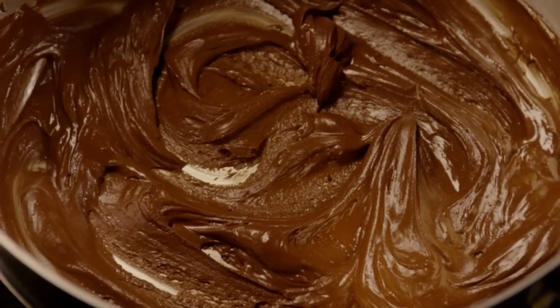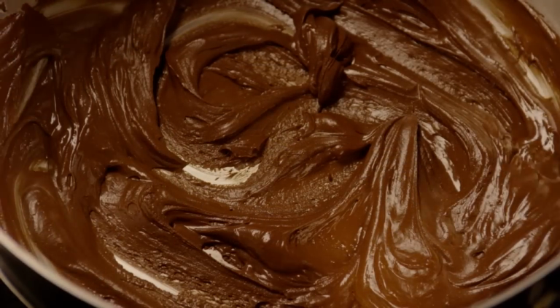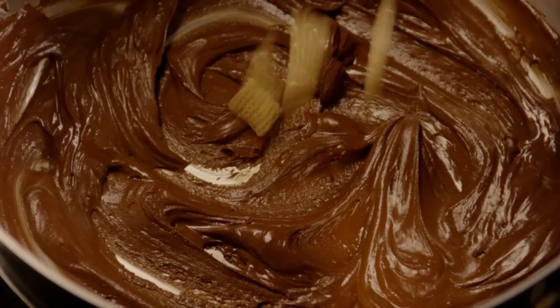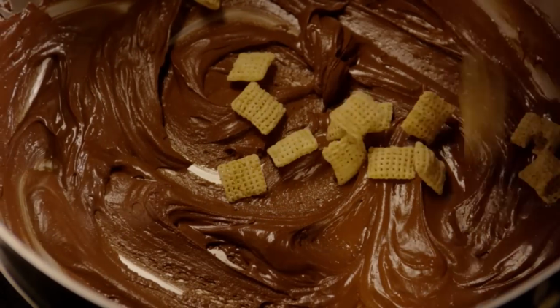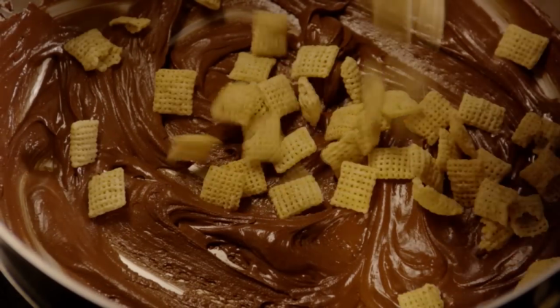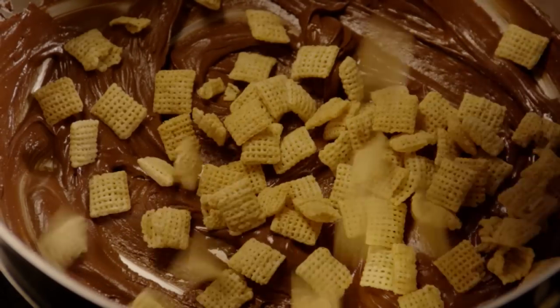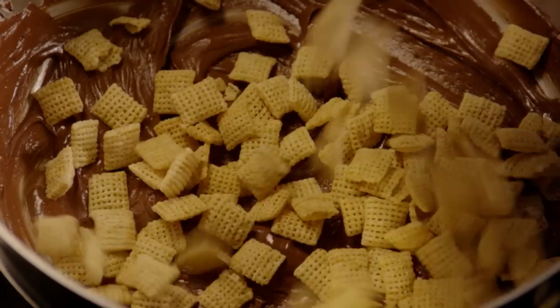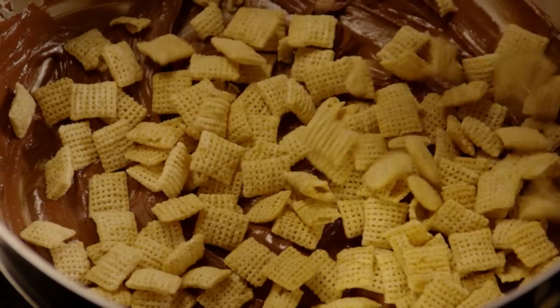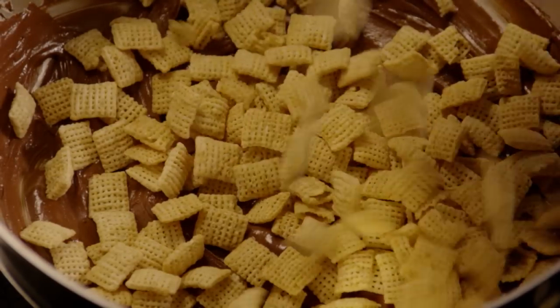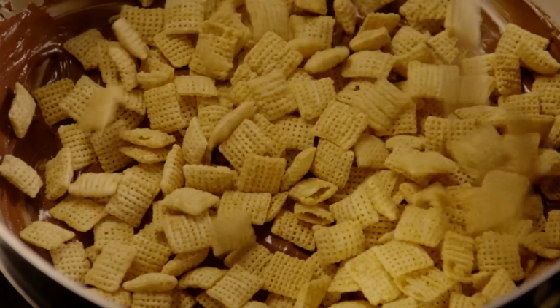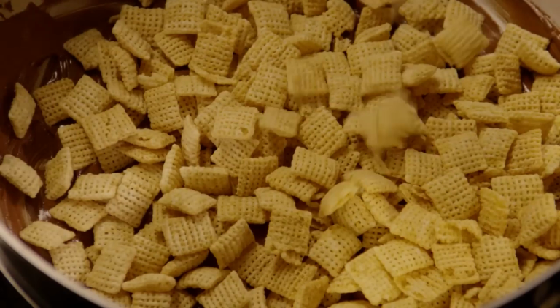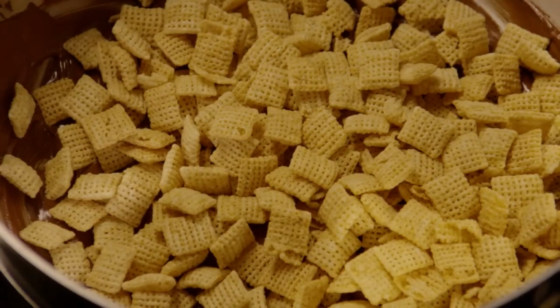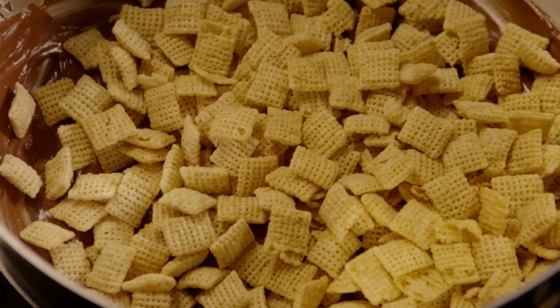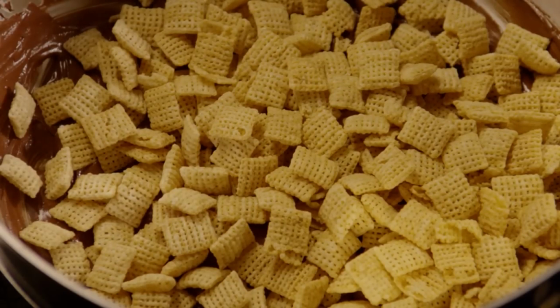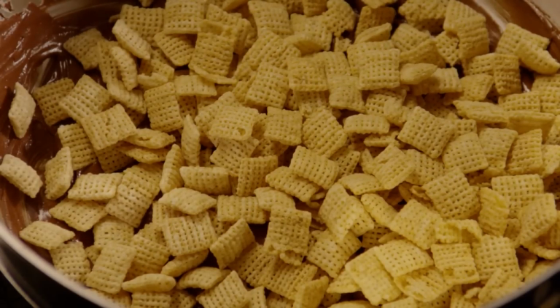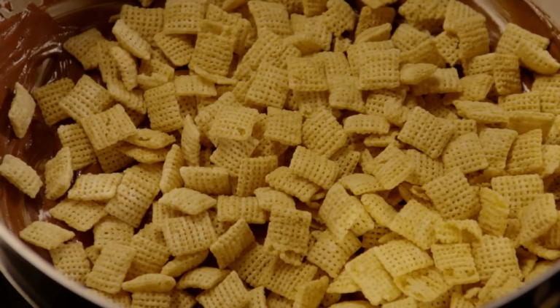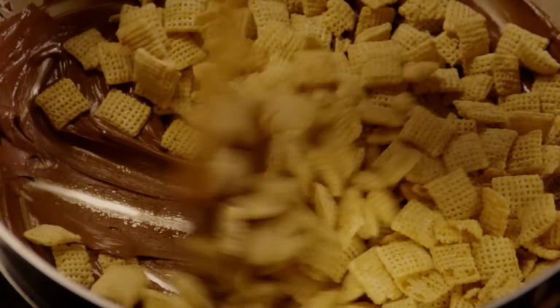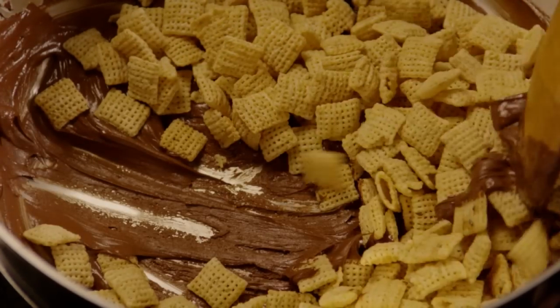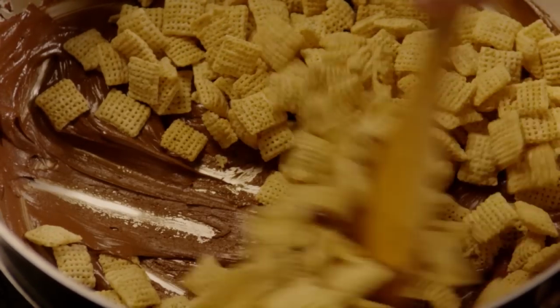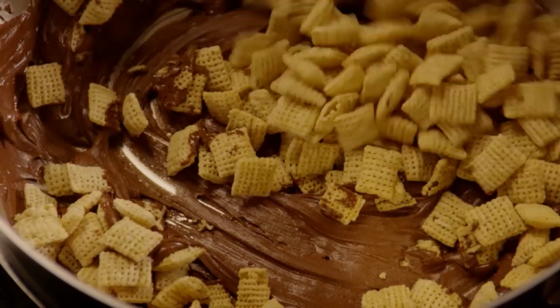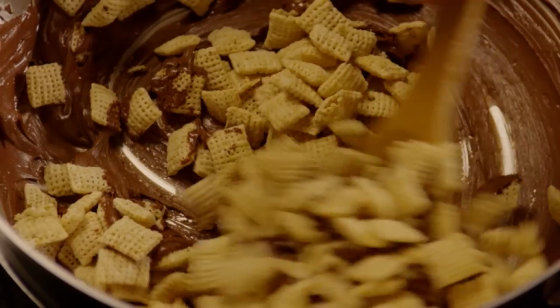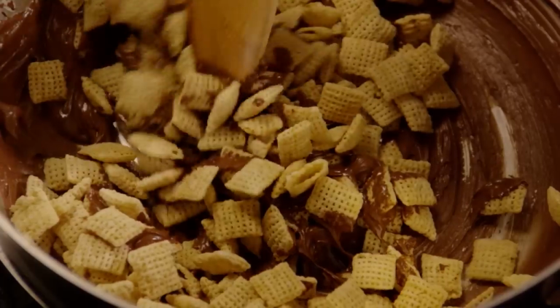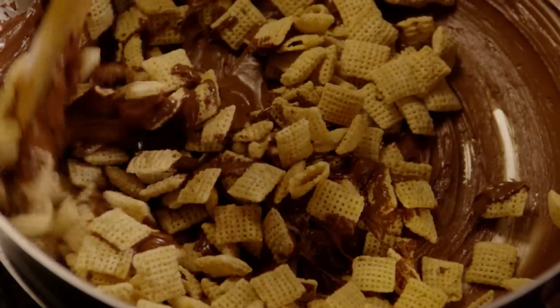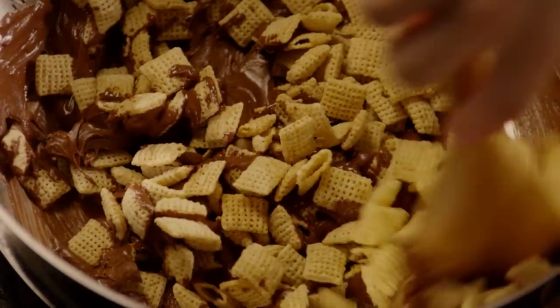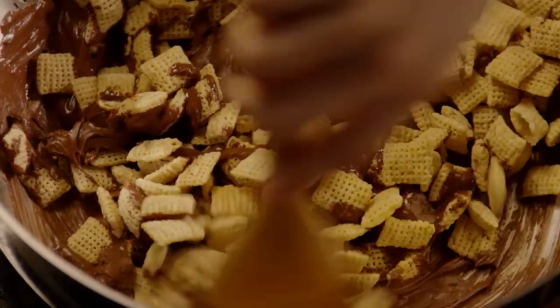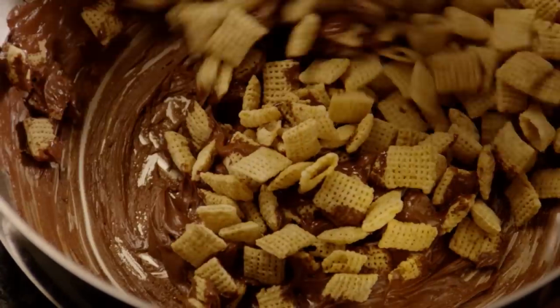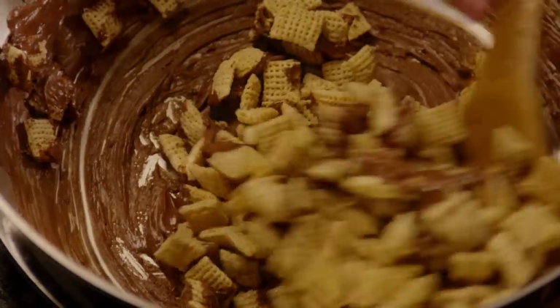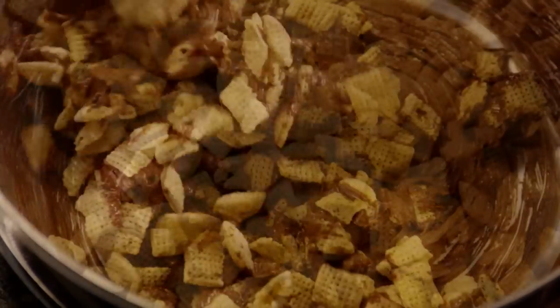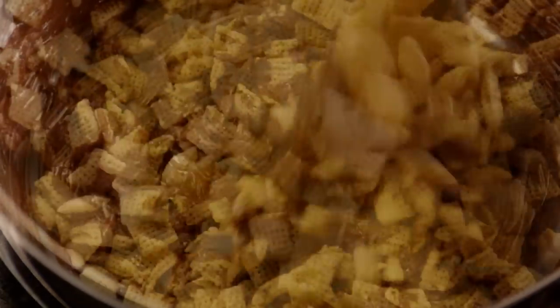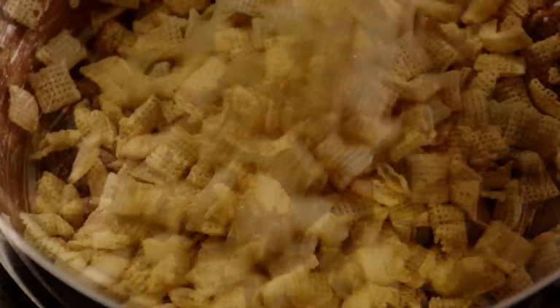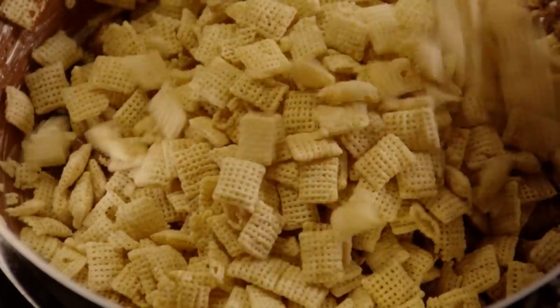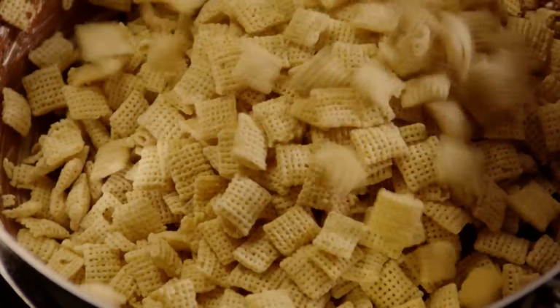Next, add nine cups of crispy rice cereal squares to the pan and stir them with a wooden spoon to coat them well. Do this in batches.